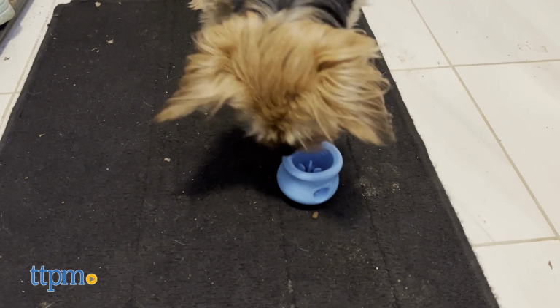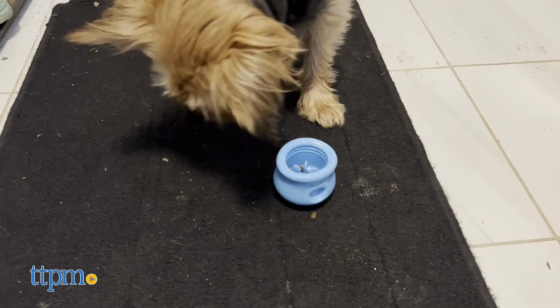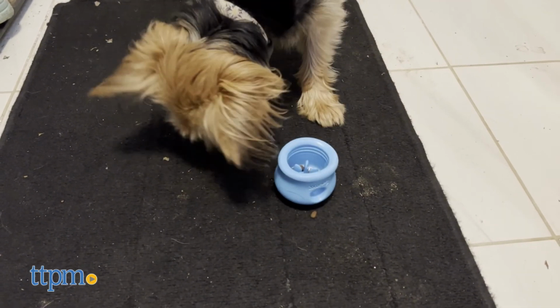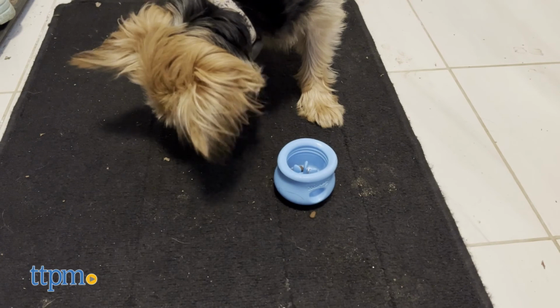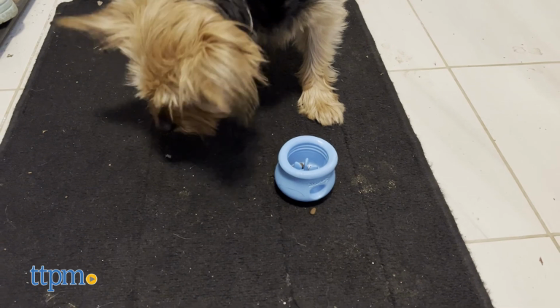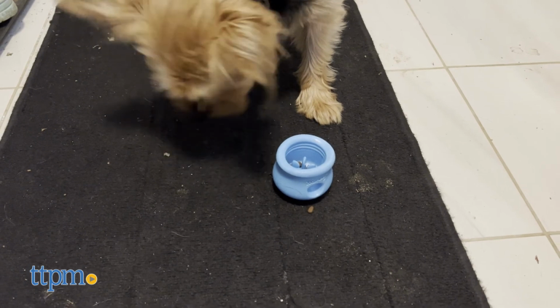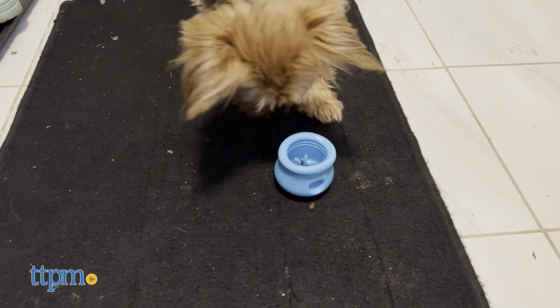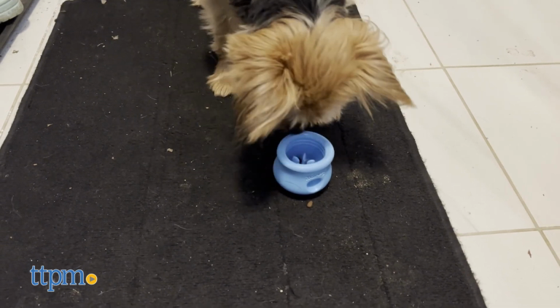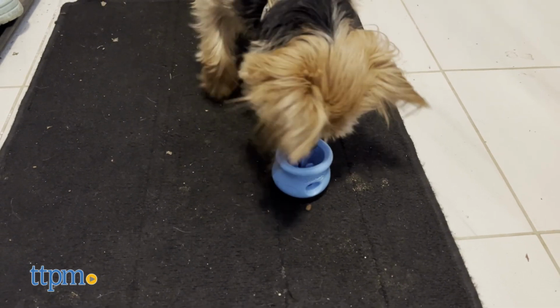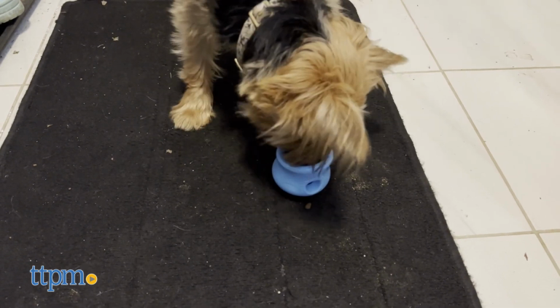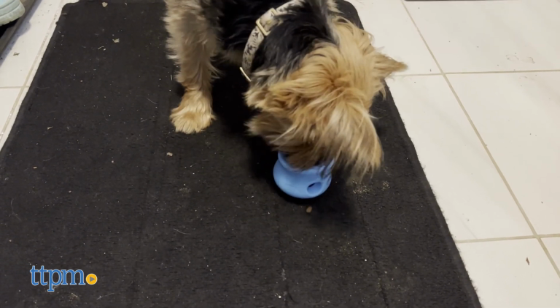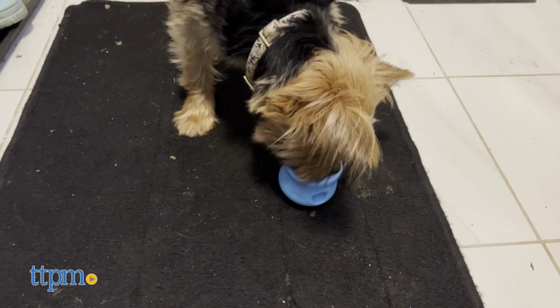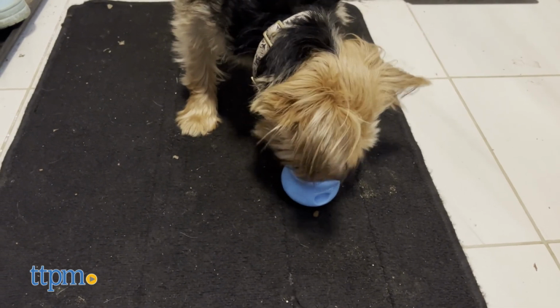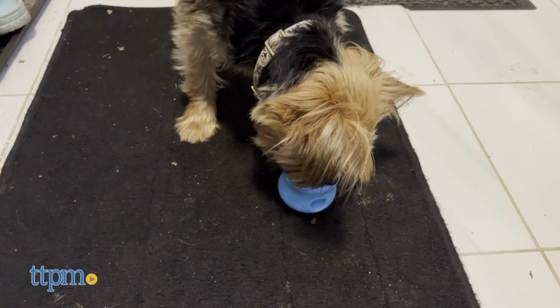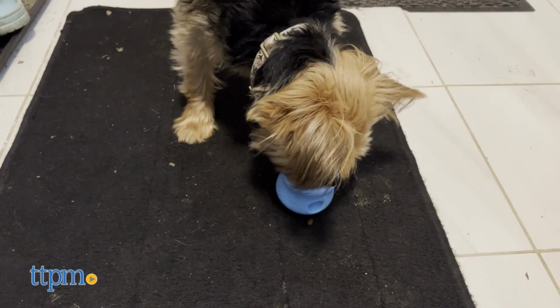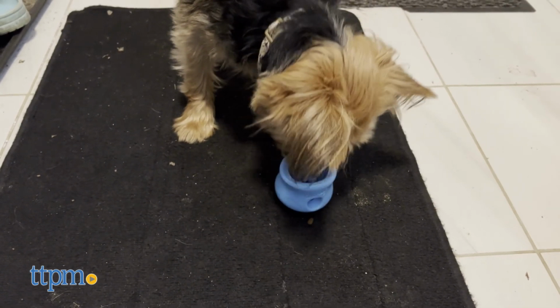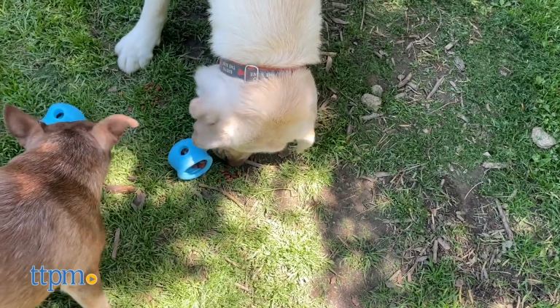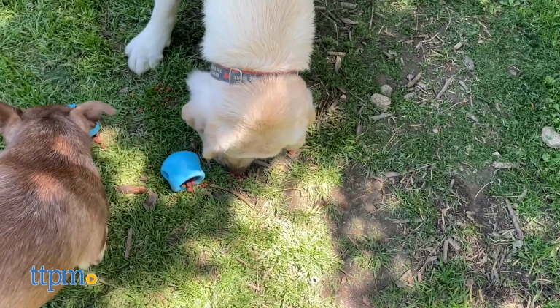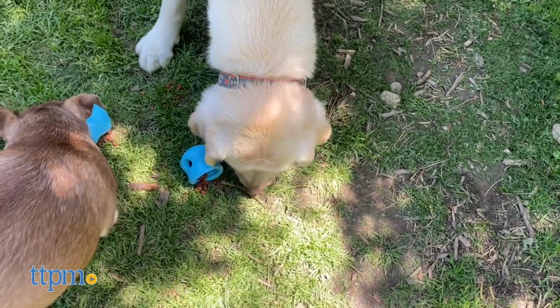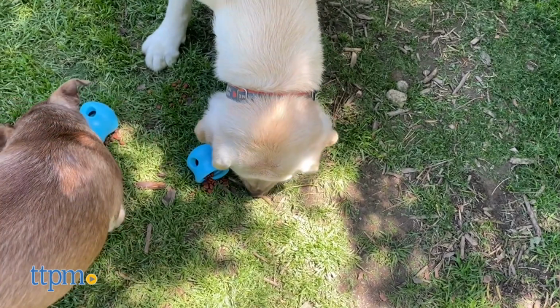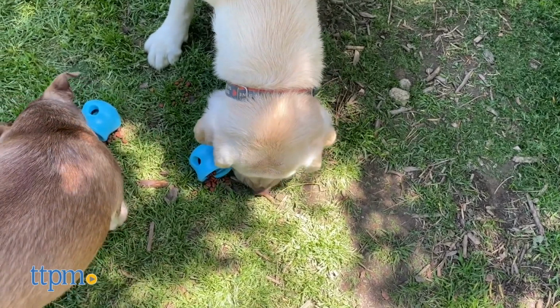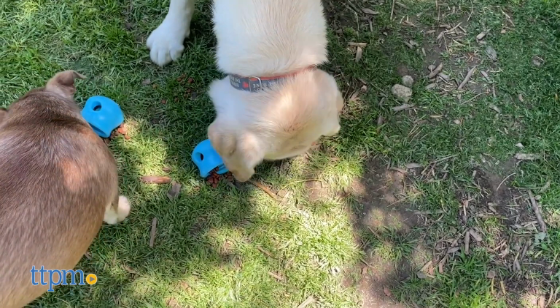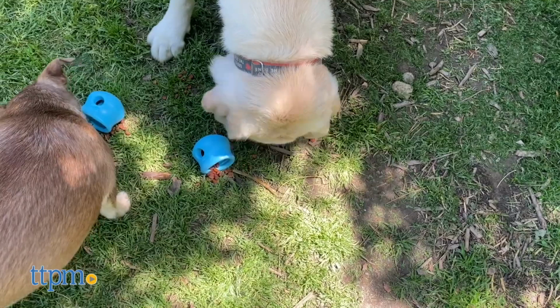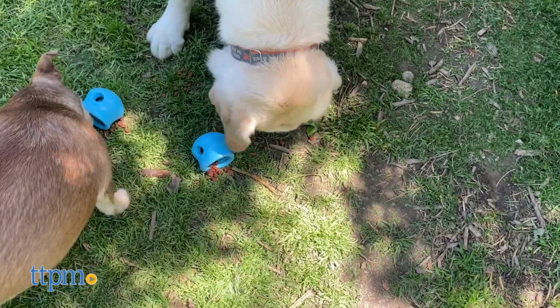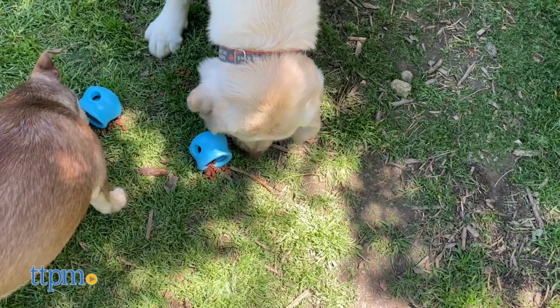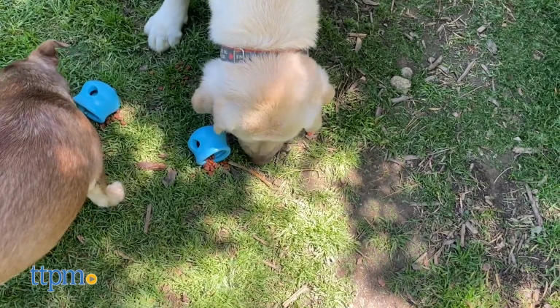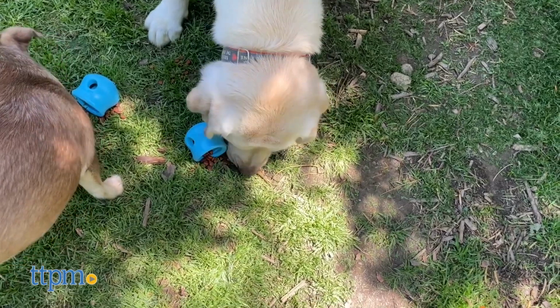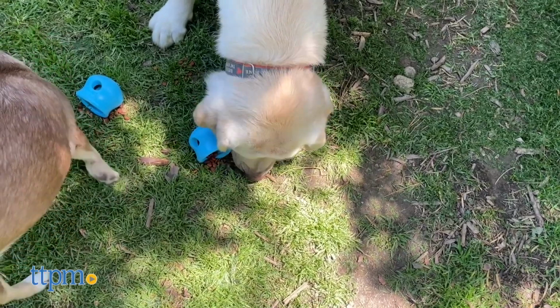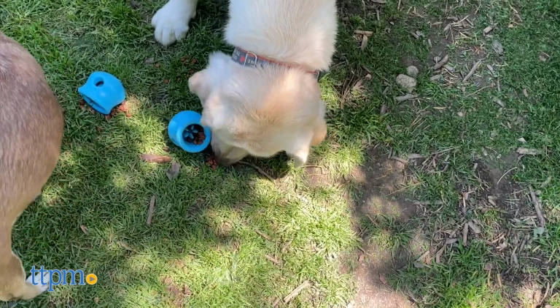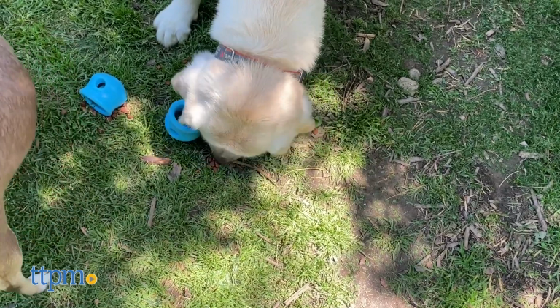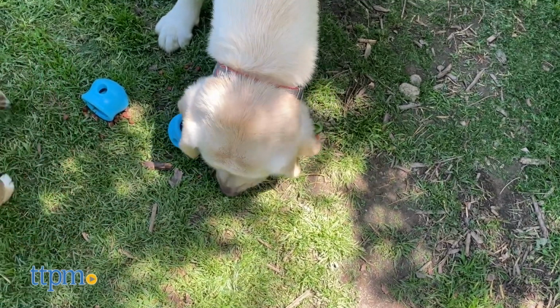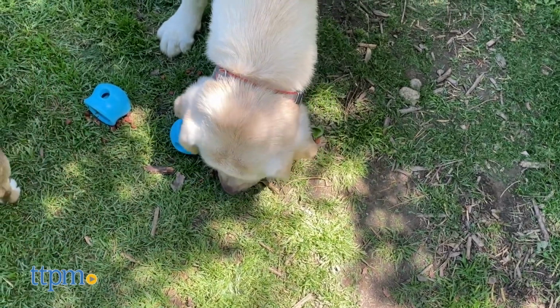Thanks to Westpaw's proprietary material Zogoflex, even after considerable playtime, we did not observe any meaningful damage to the toy.